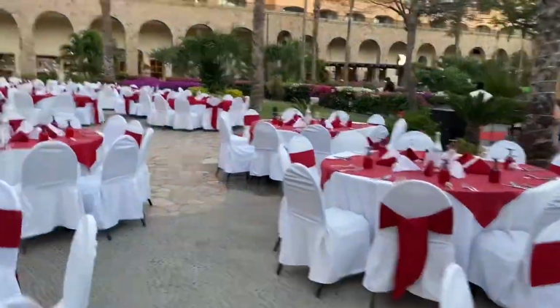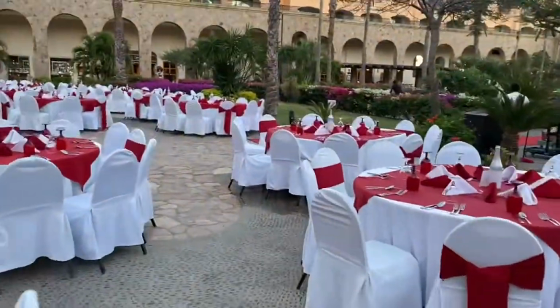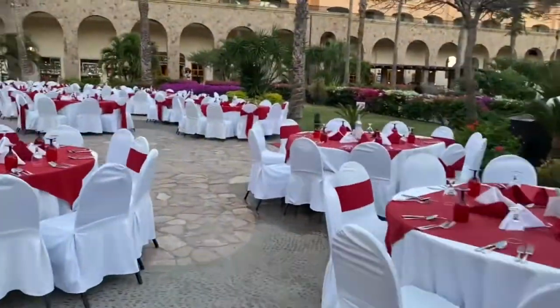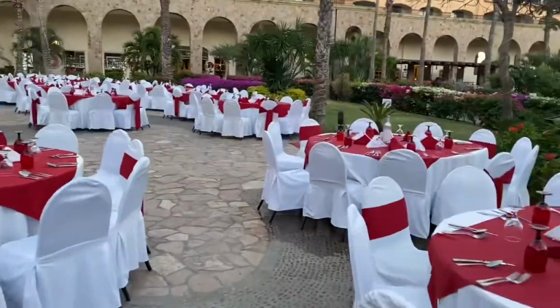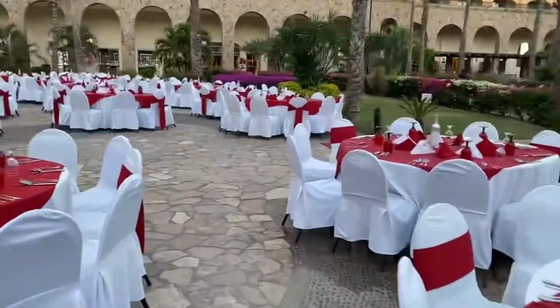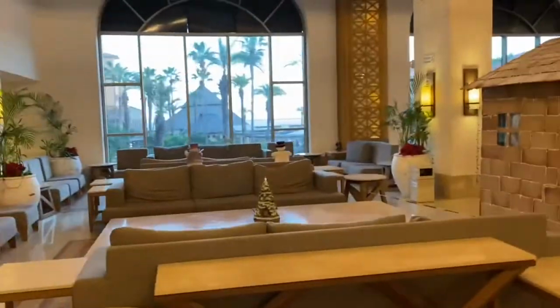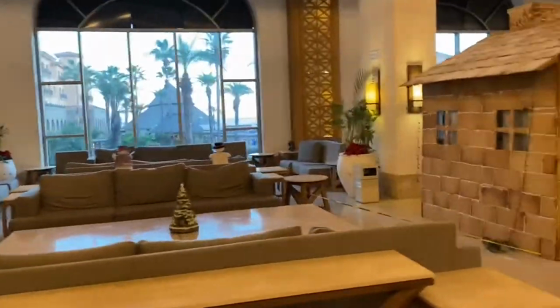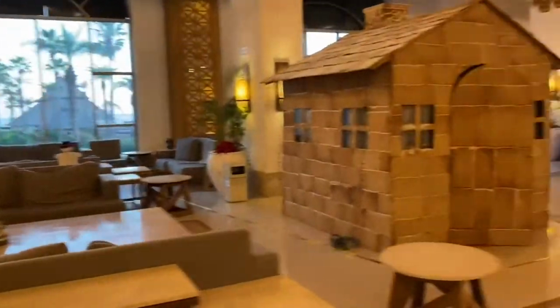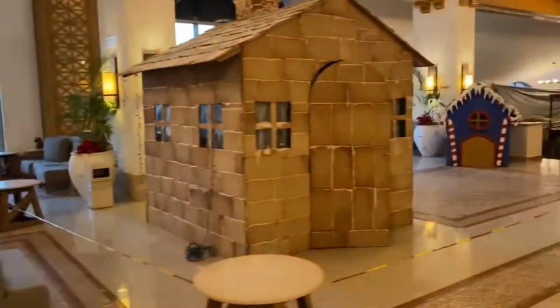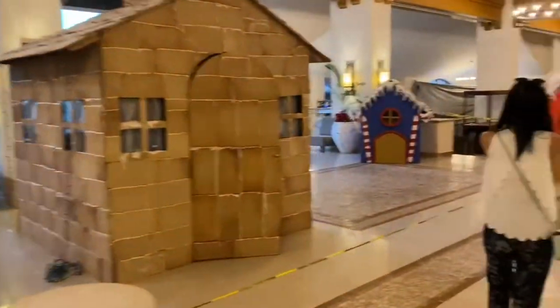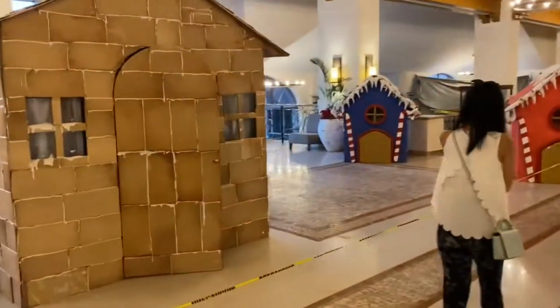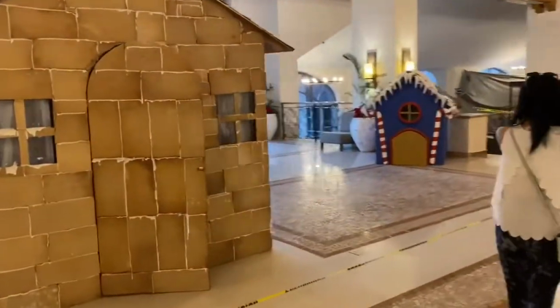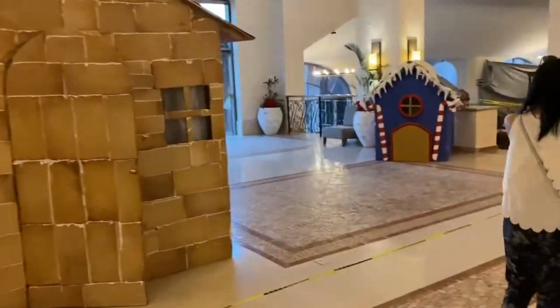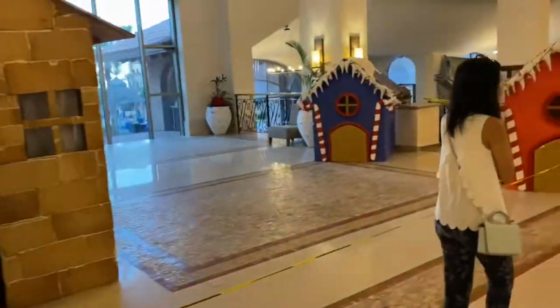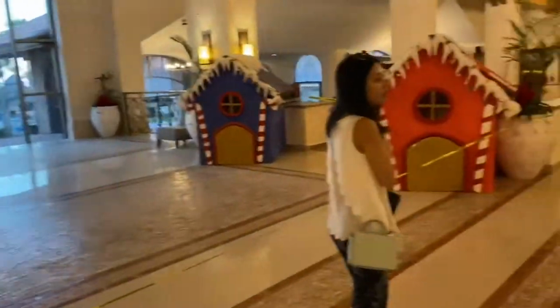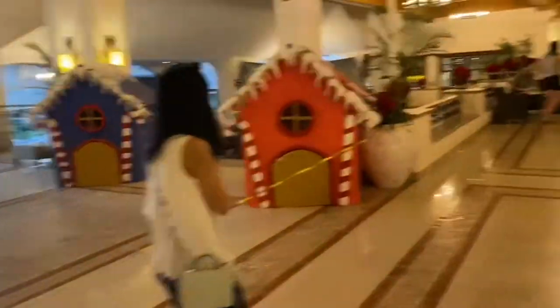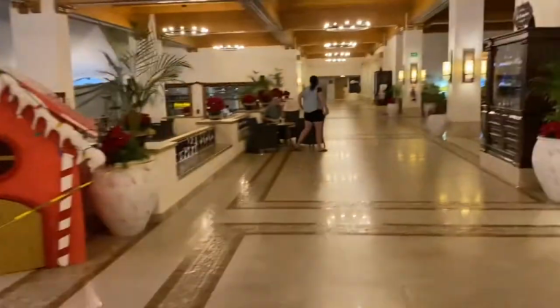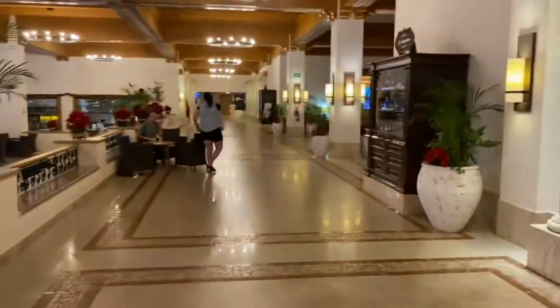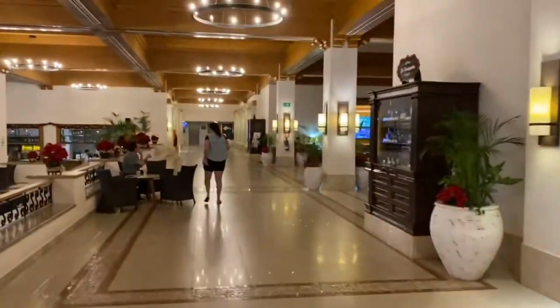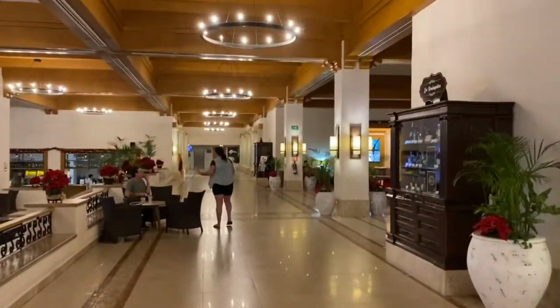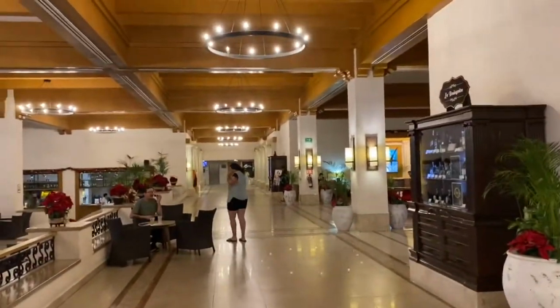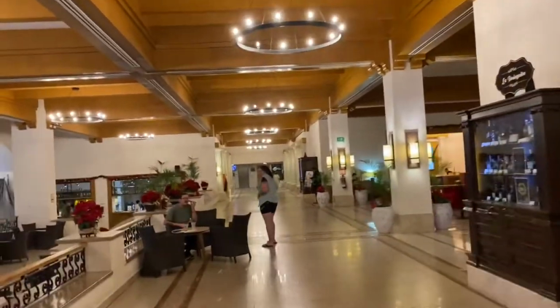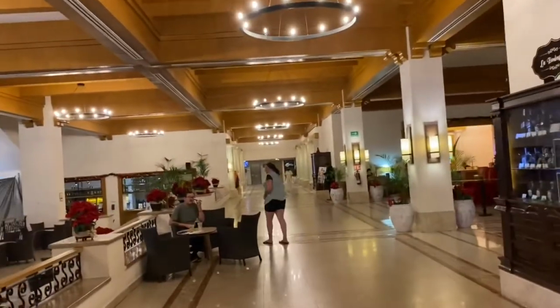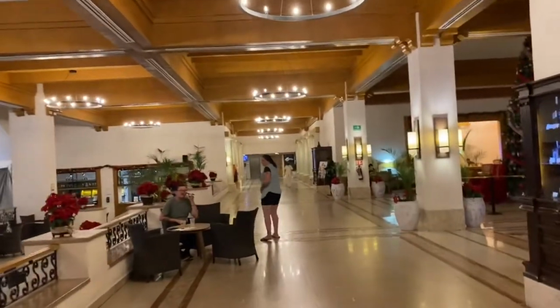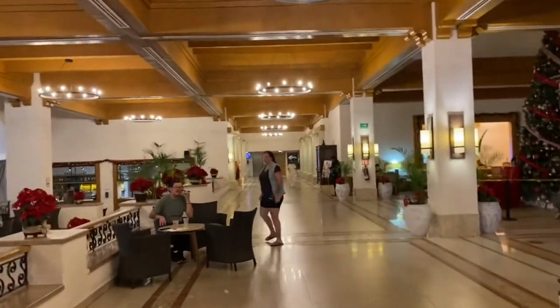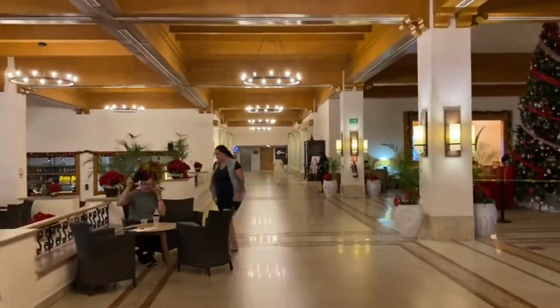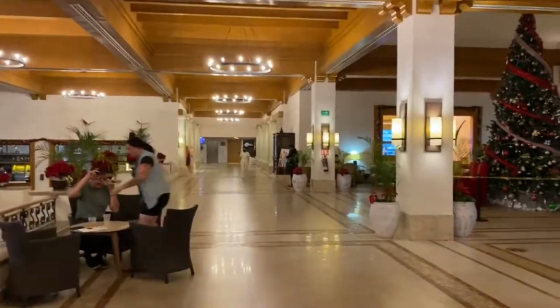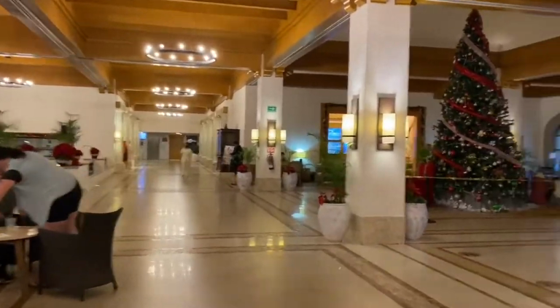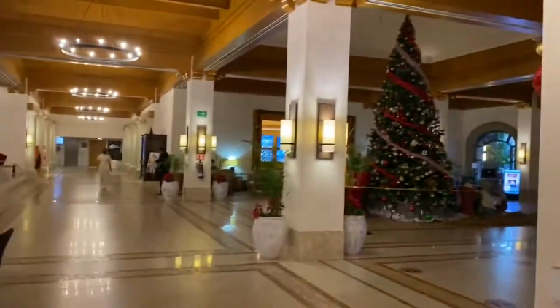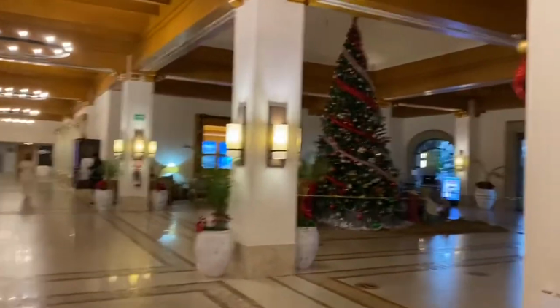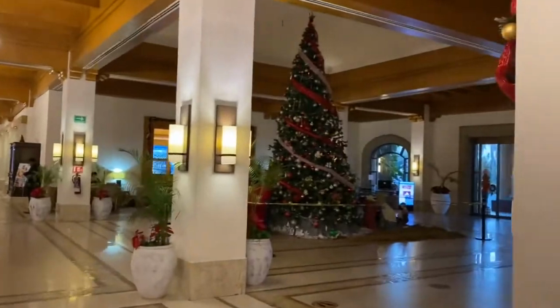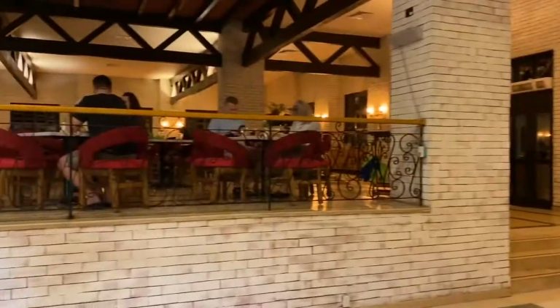They're setting up something for tonight — it looks like they're welcoming their gold members. Here's a quick look of the lobby area. Their Christmas decorations aren't quite complete yet when we arrived.